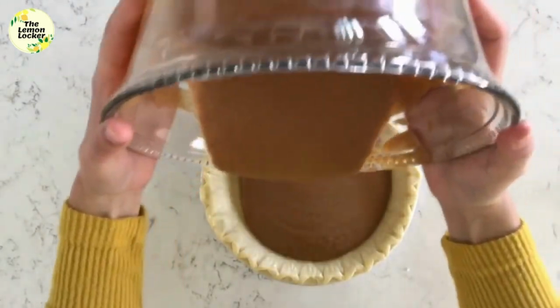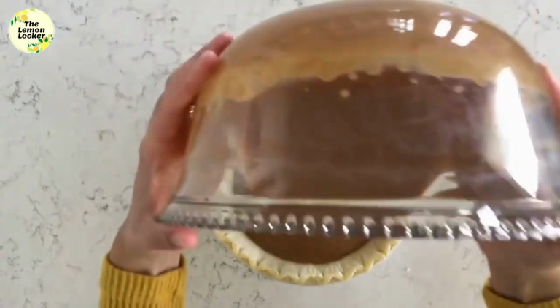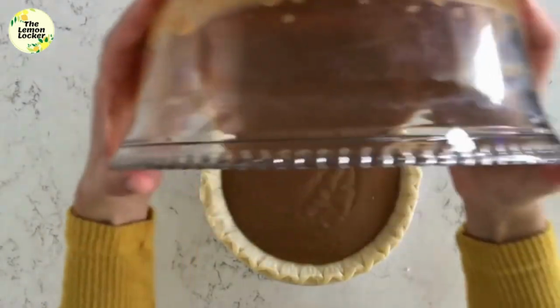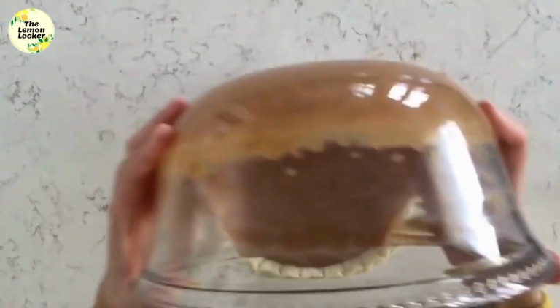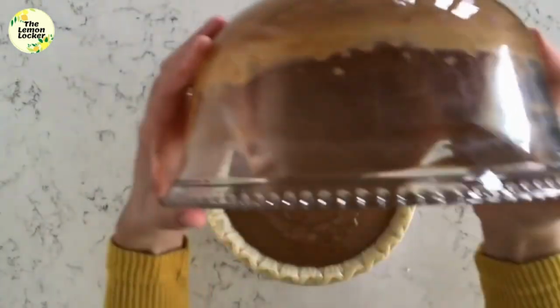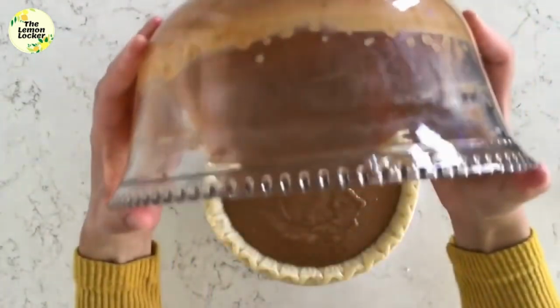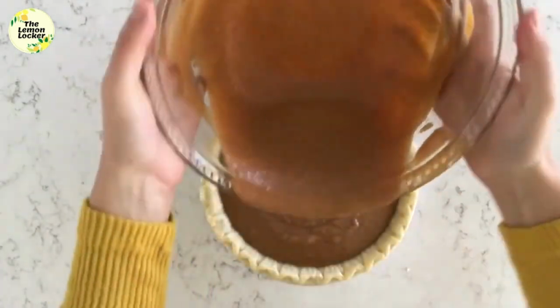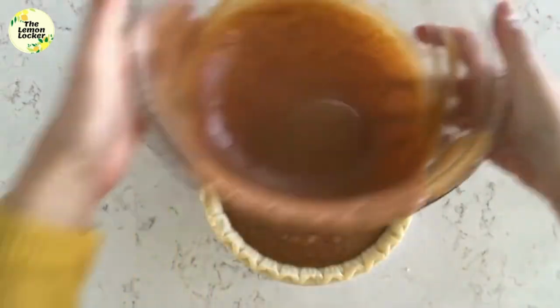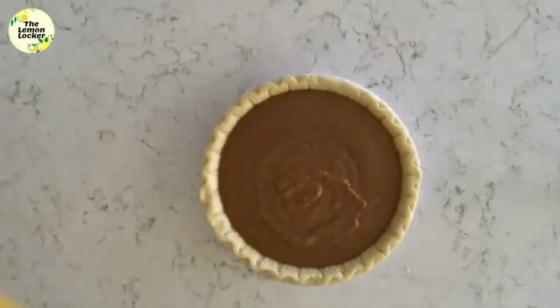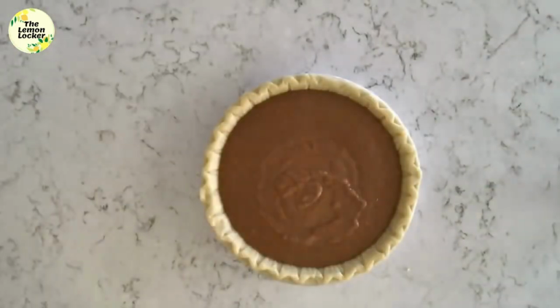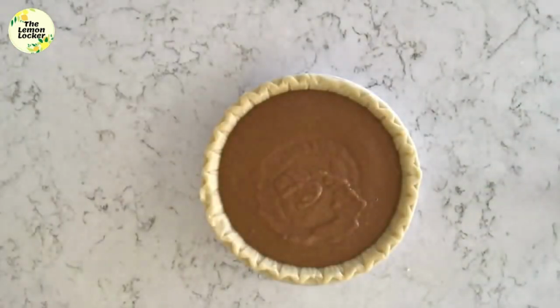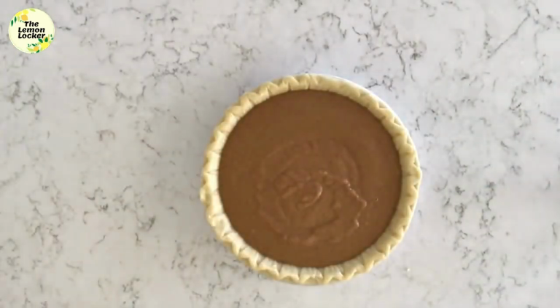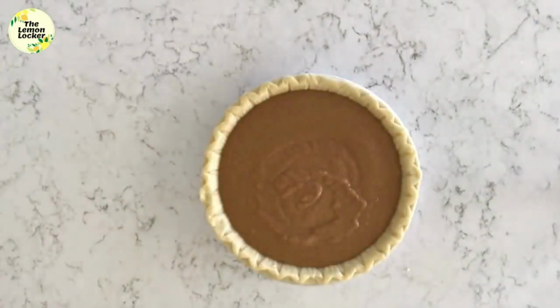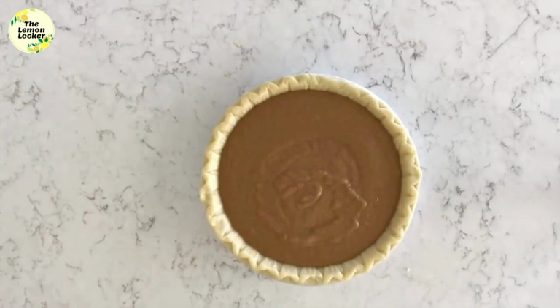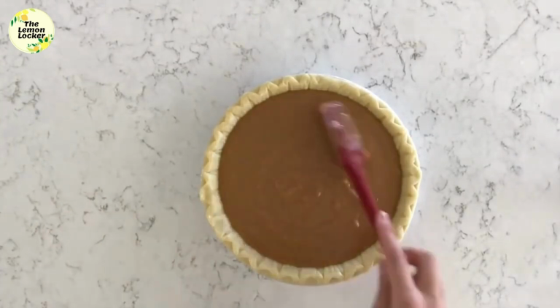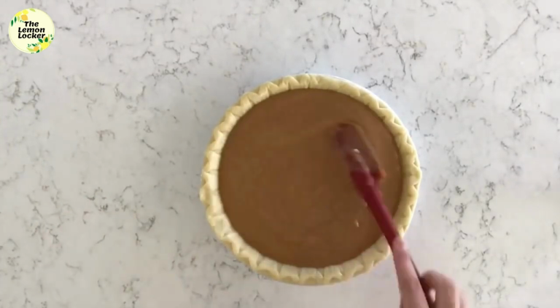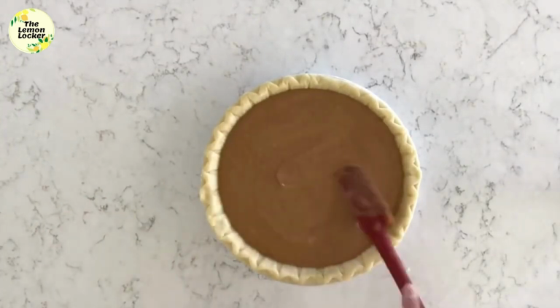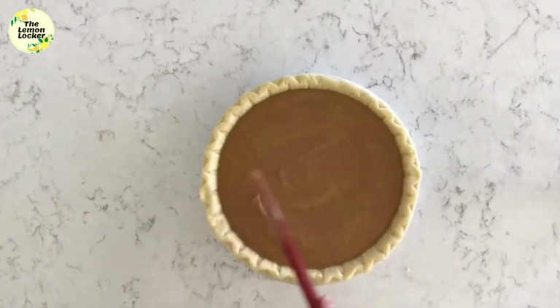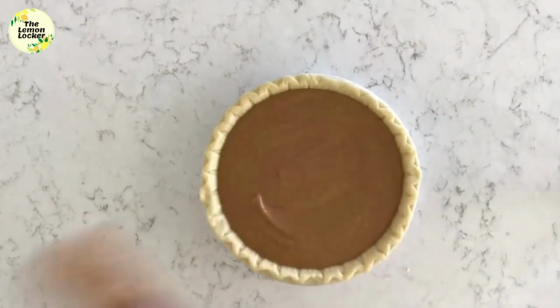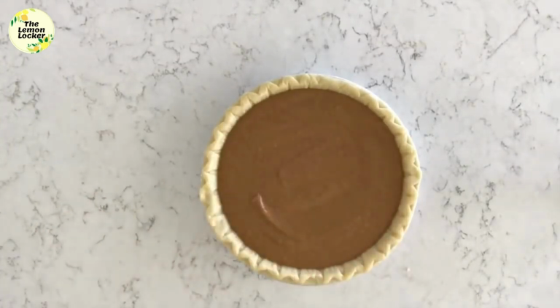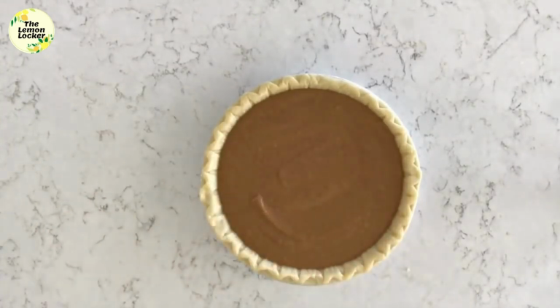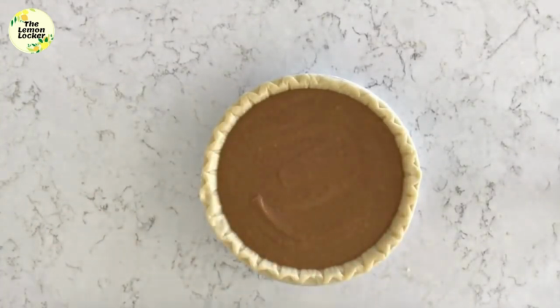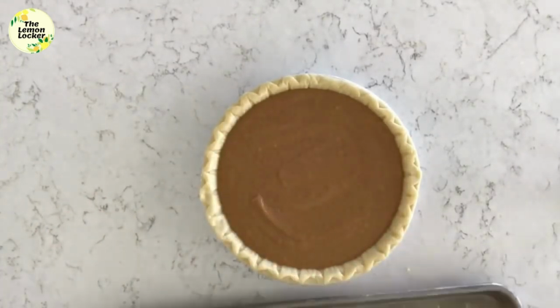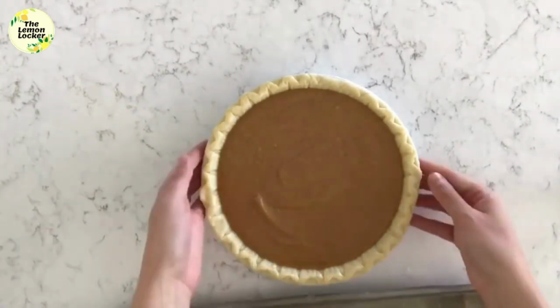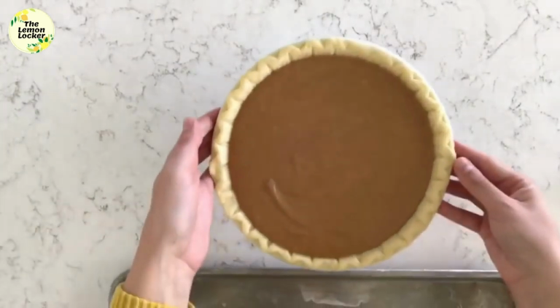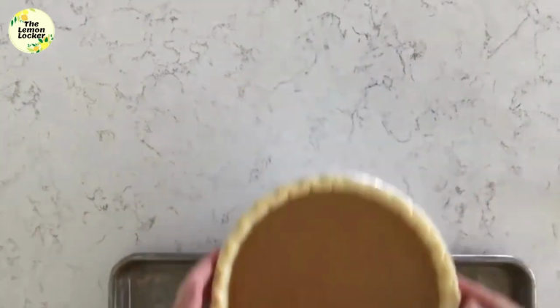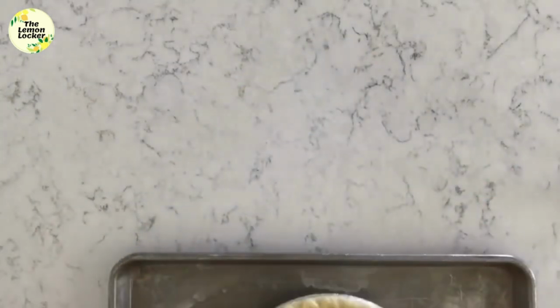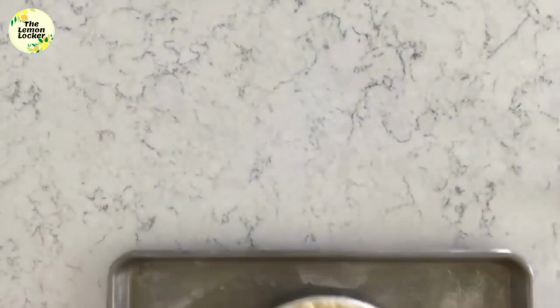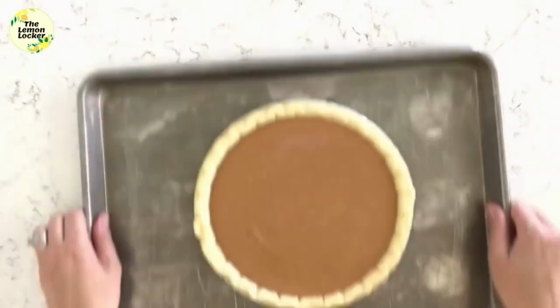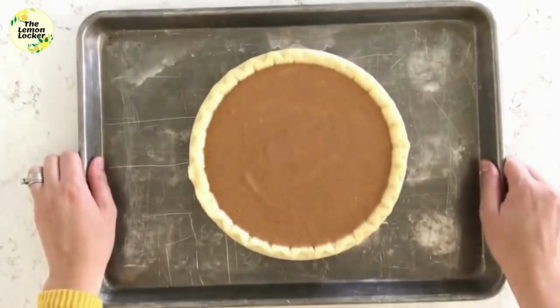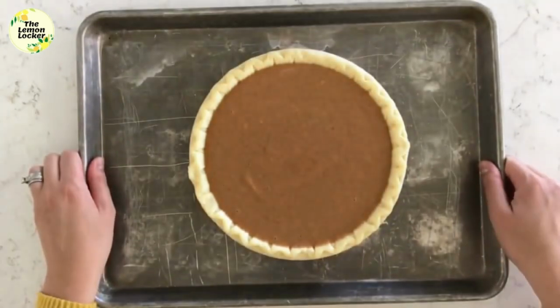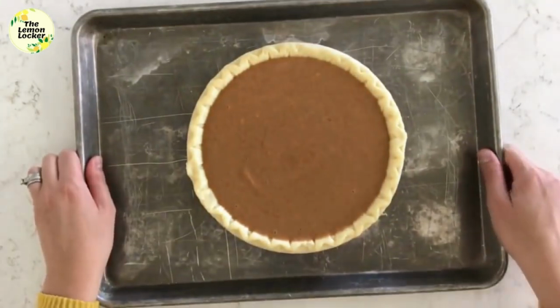I'm just using a 9-inch store-bought pie crust, but if you have a homemade pie crust that you love, it would work great for this recipe. Then I just put the pie on a large baking sheet.